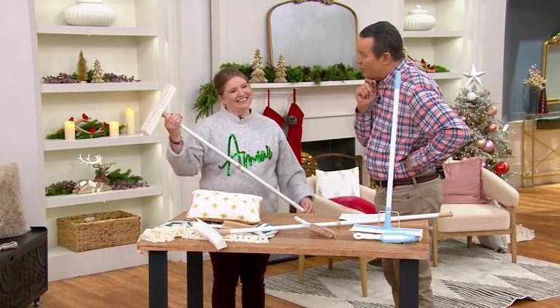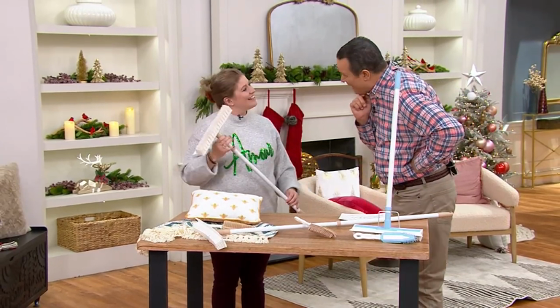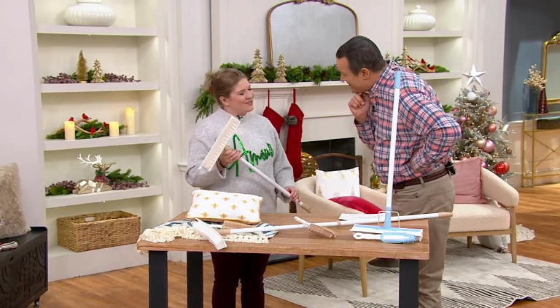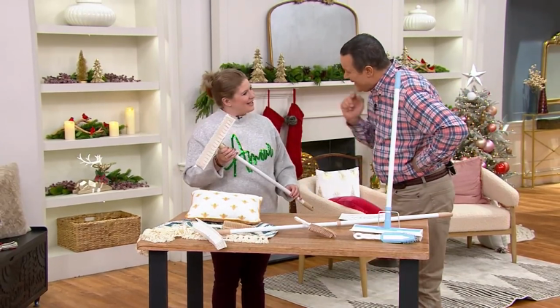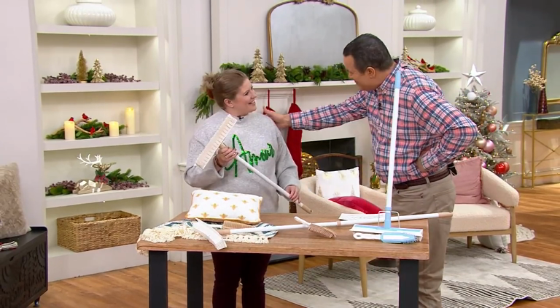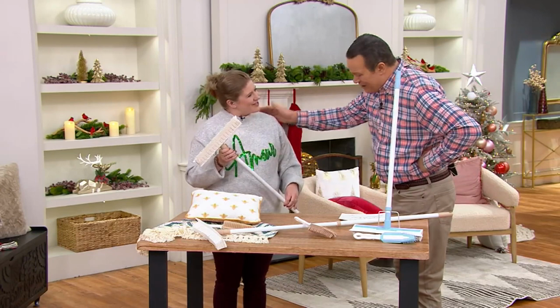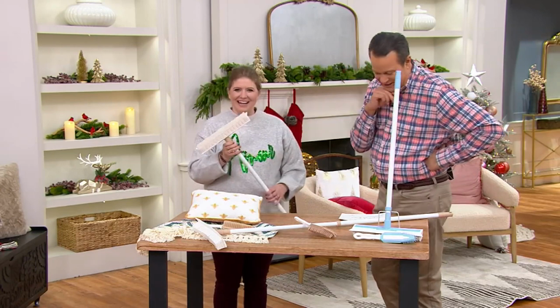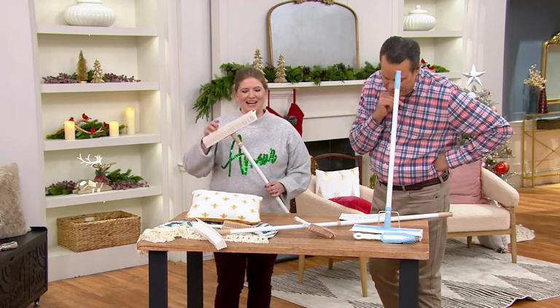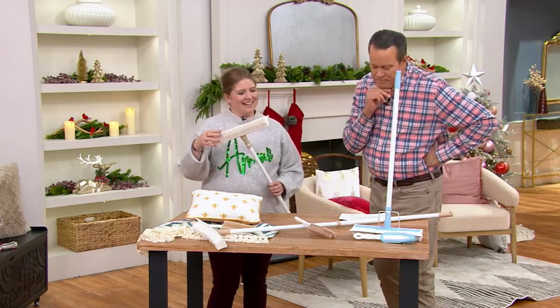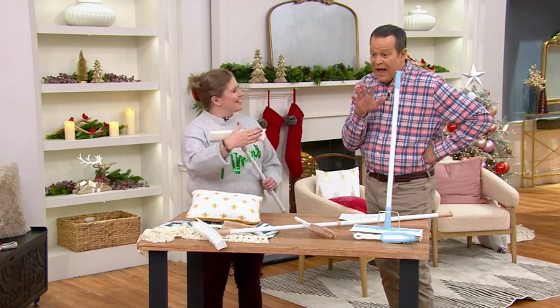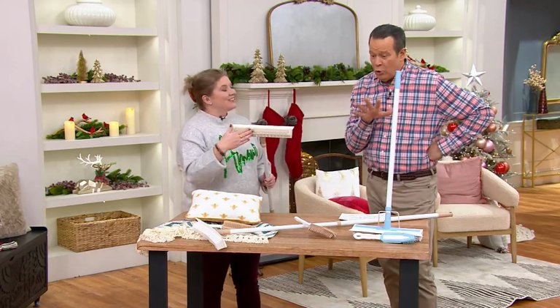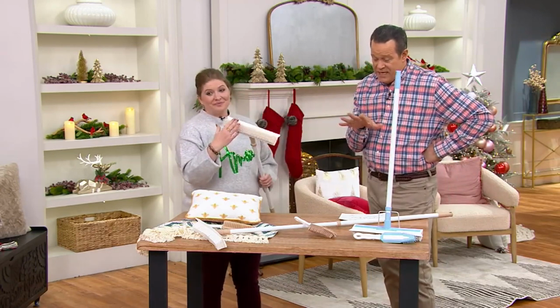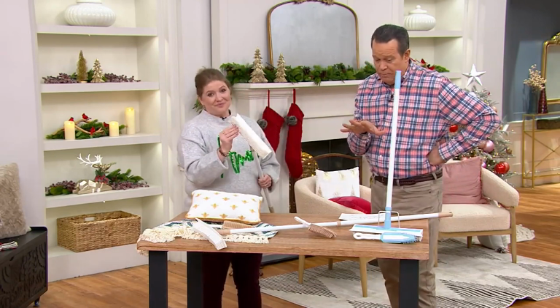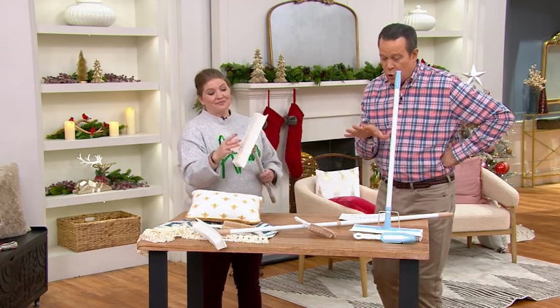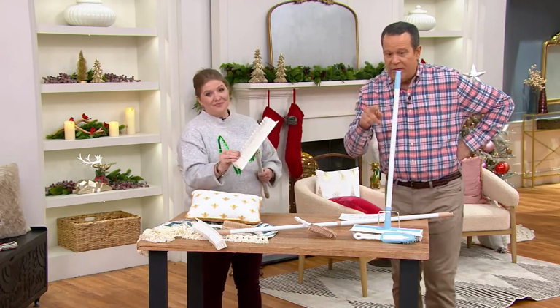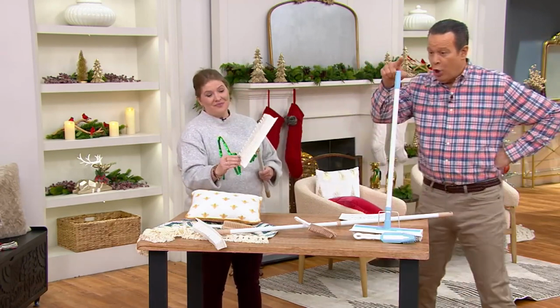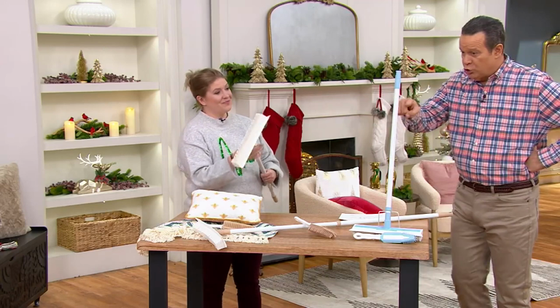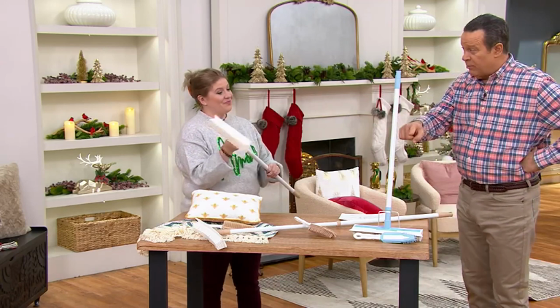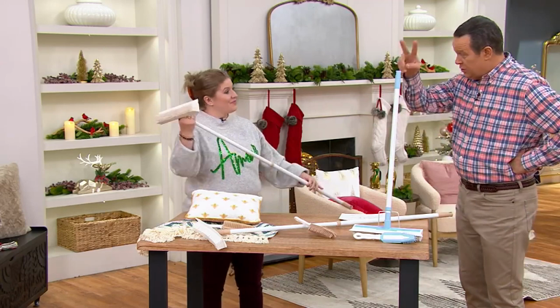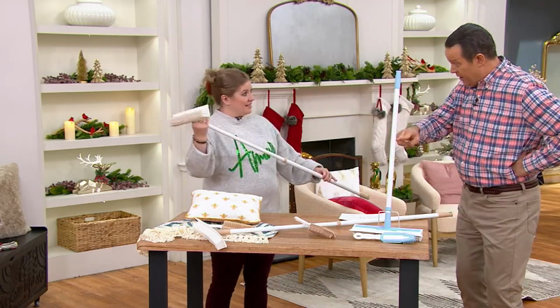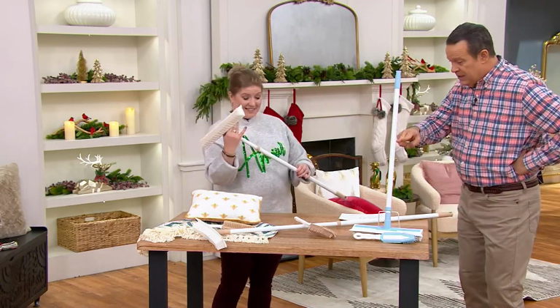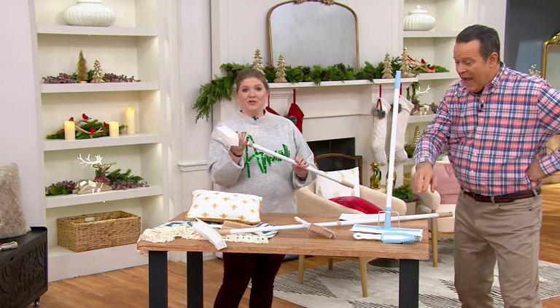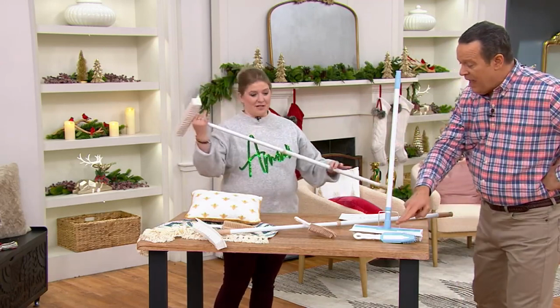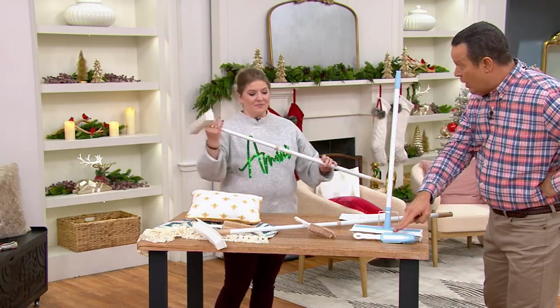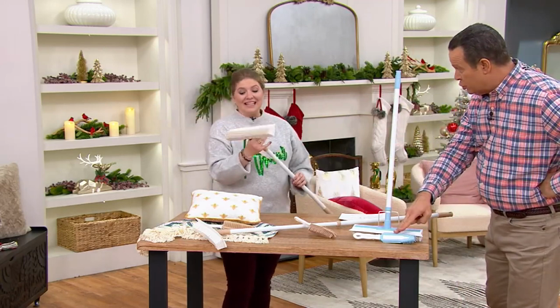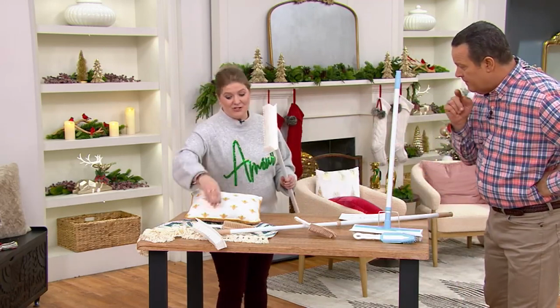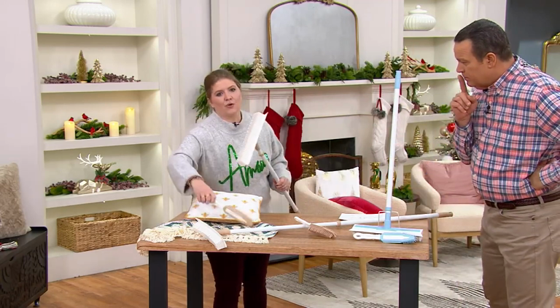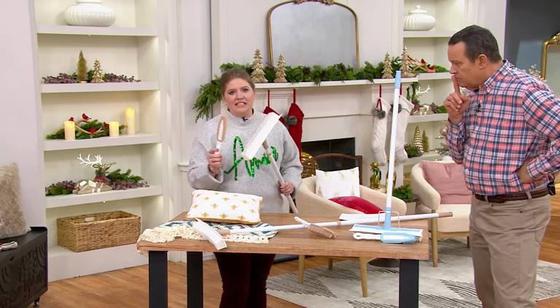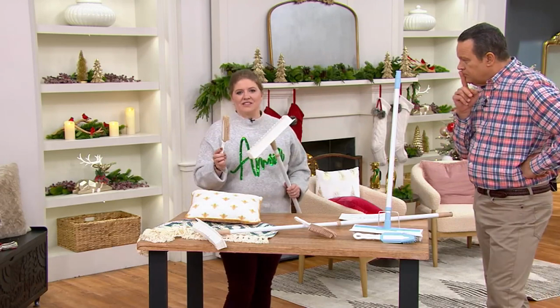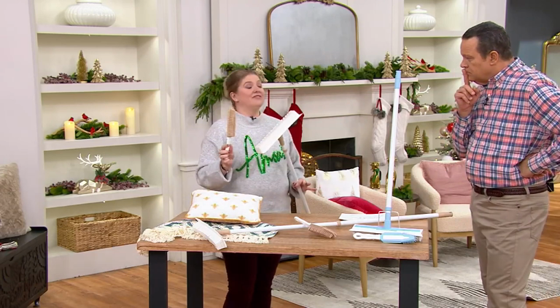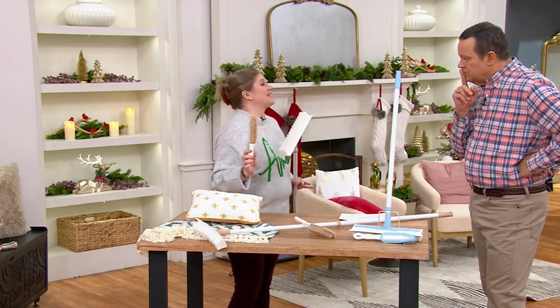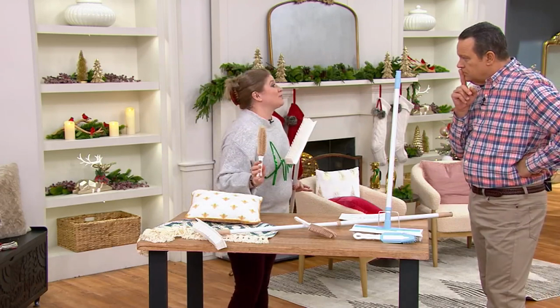We're thrilled to have you back with us. Happy holidays! For this final order of the year, you're going to get the larger cleaning brush with a telescoping handle and the handheld brush, which is so great for the details and even for using as a dog brush.